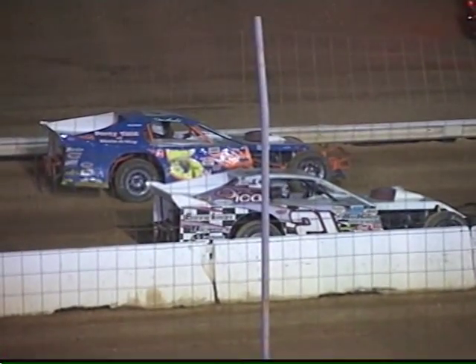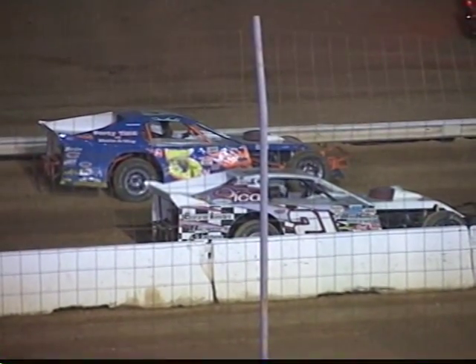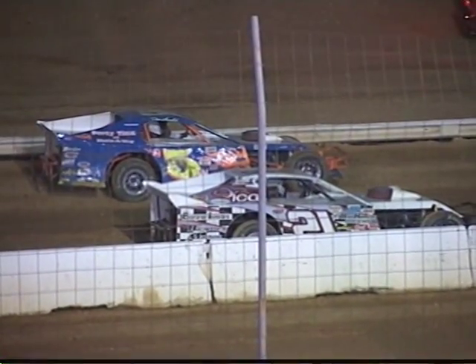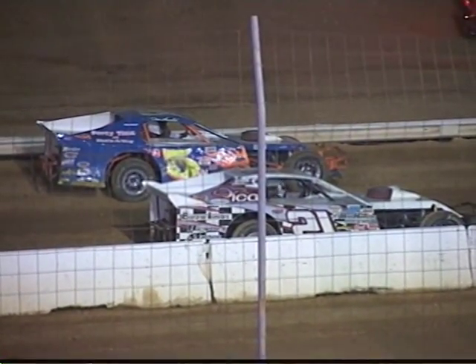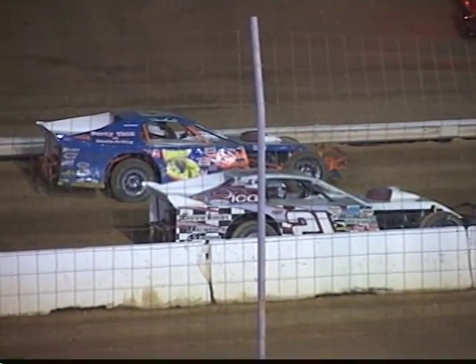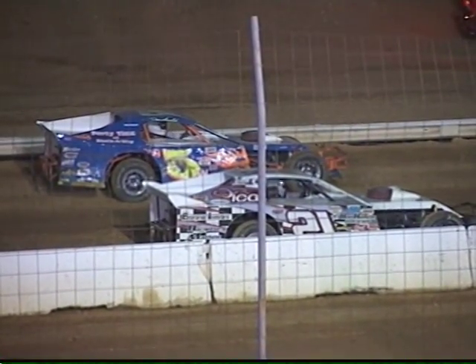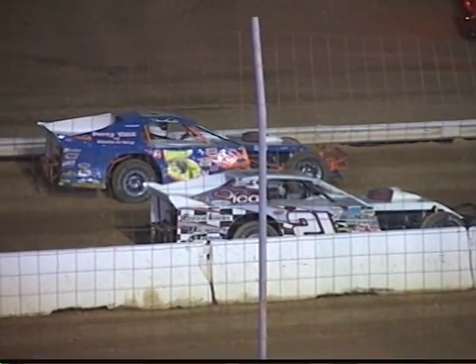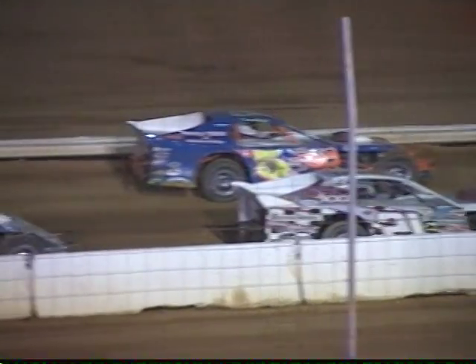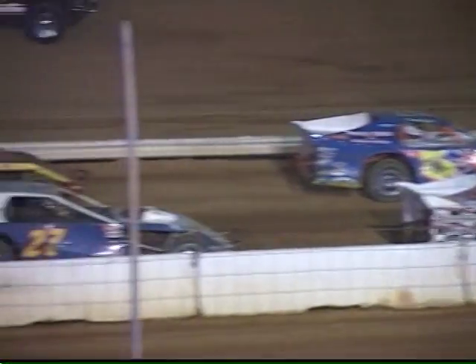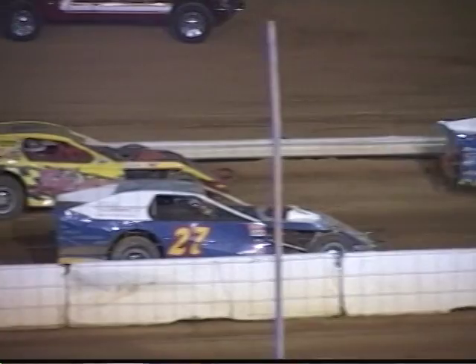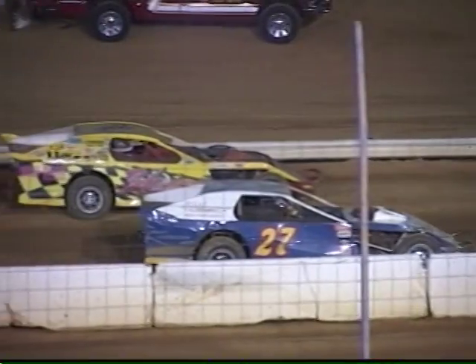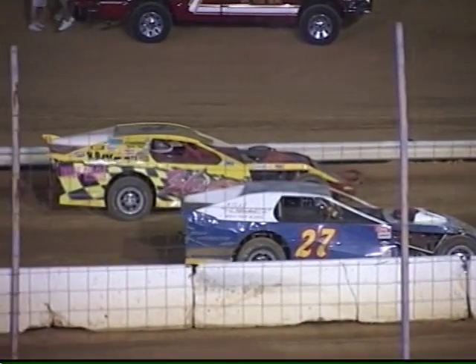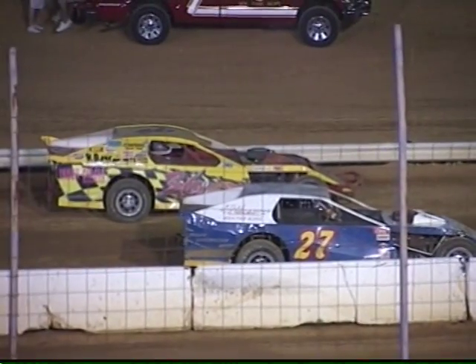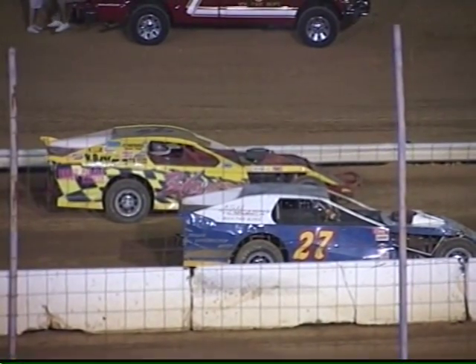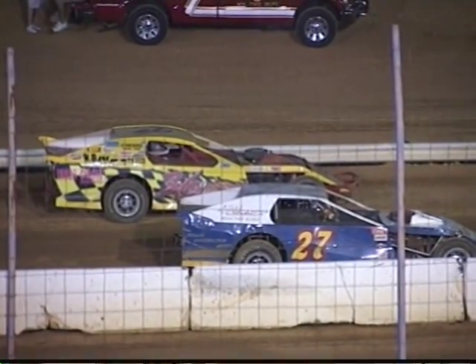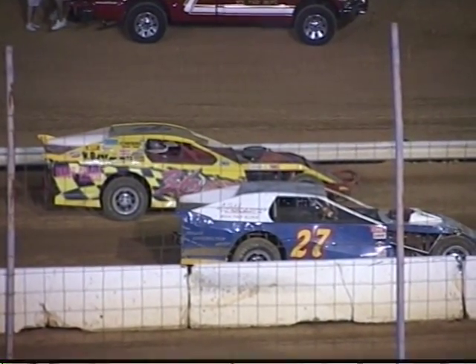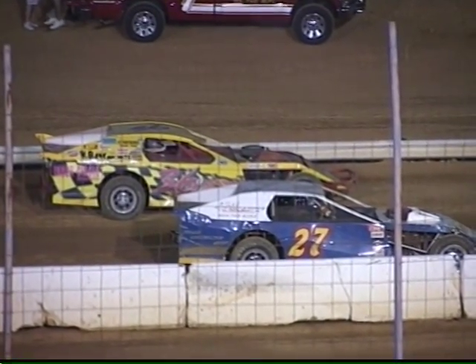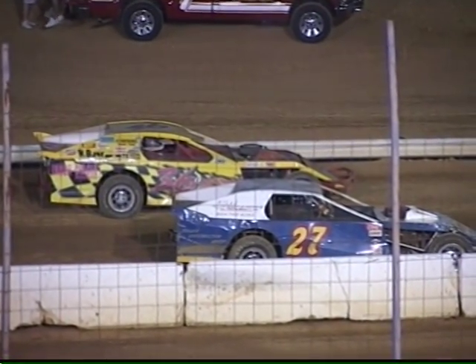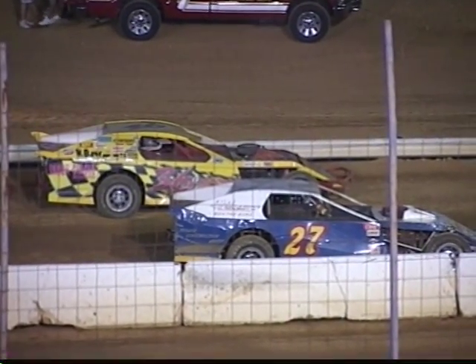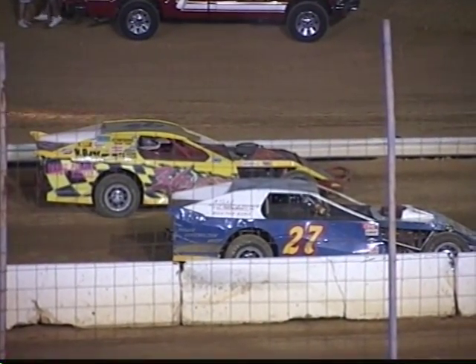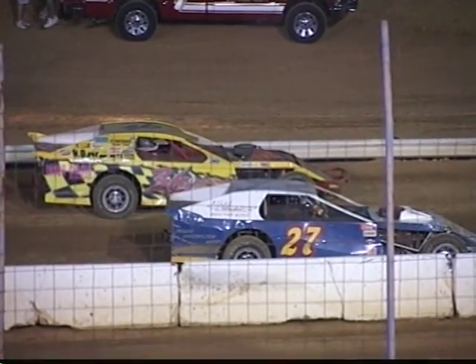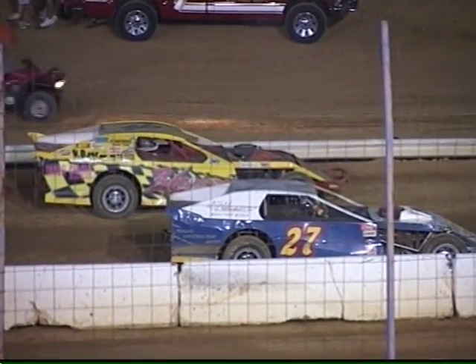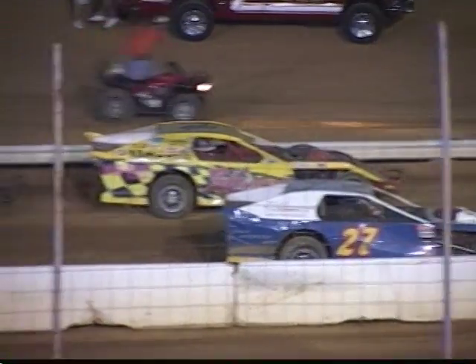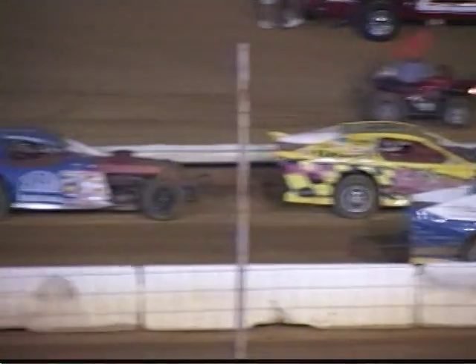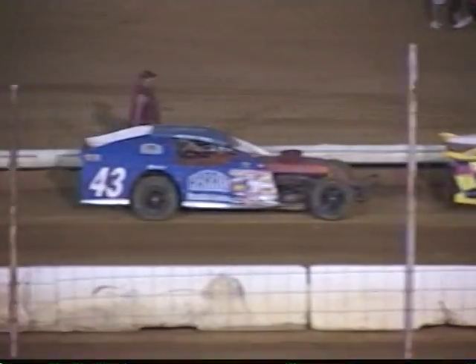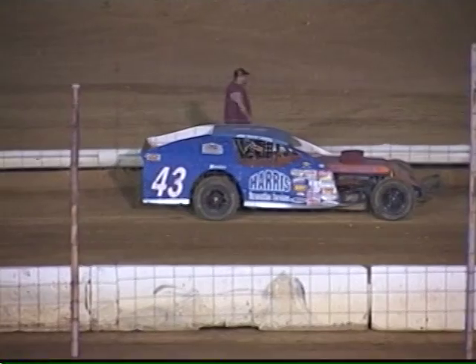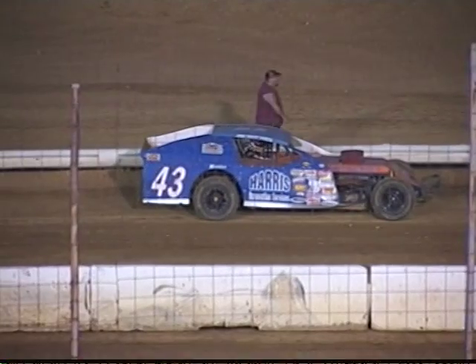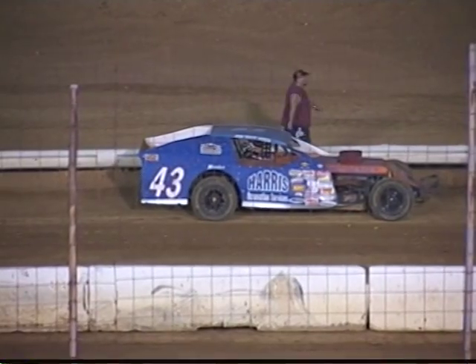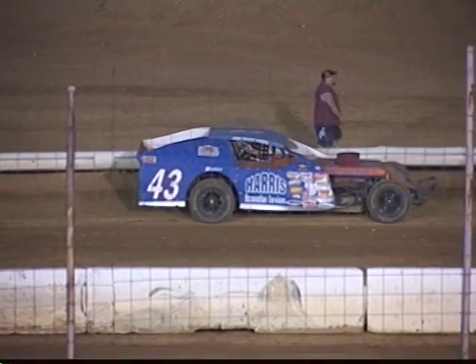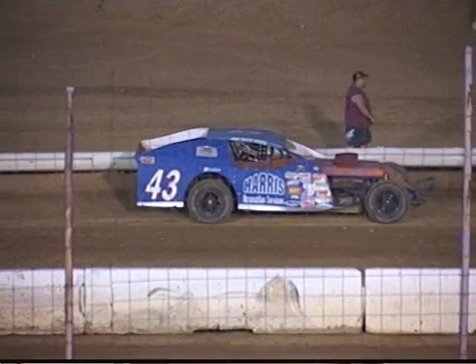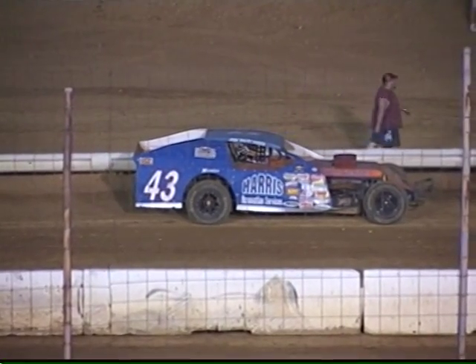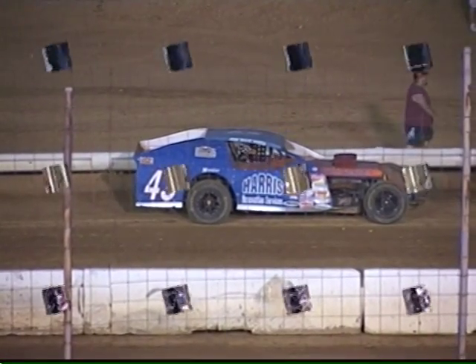Your sixth starter is the 21 of John Ferguson. Starting seventh, the 36G of Brandon Galloway. Starting eighth, the 27 of Mark Schools. And your ninth and final starter, the 43 of Josh Harris.